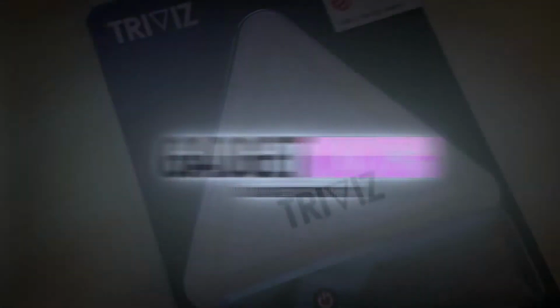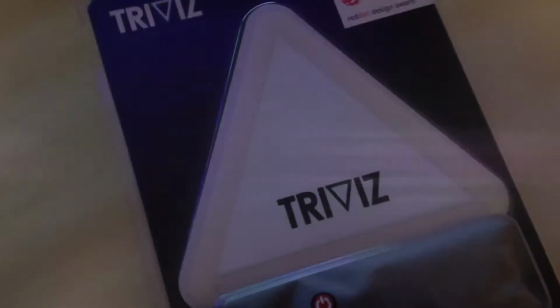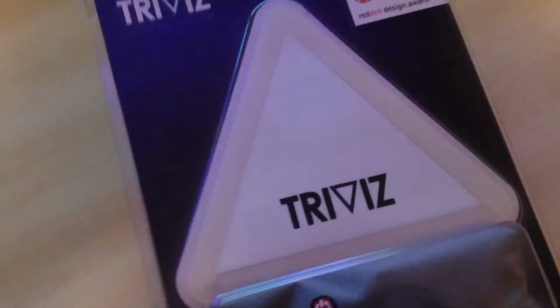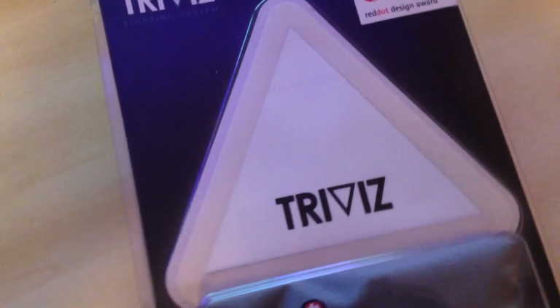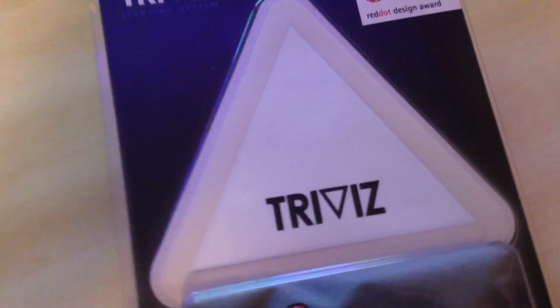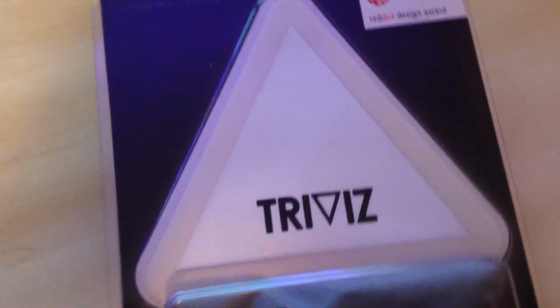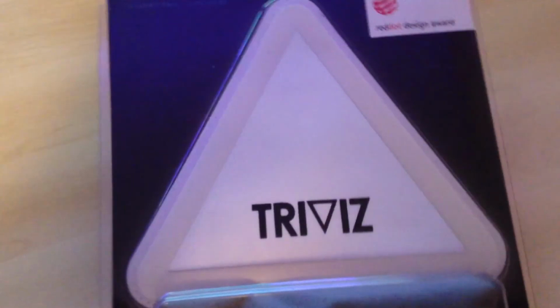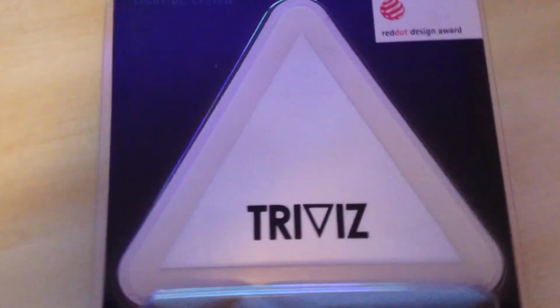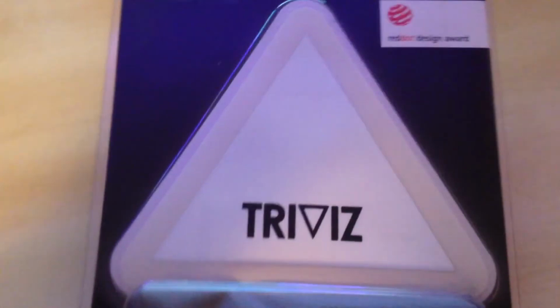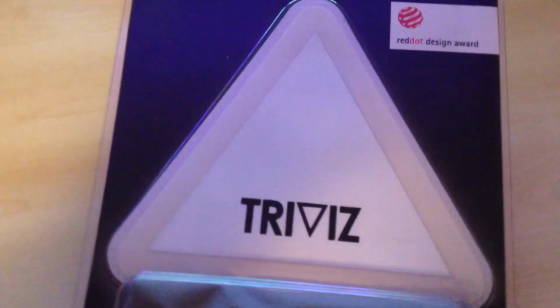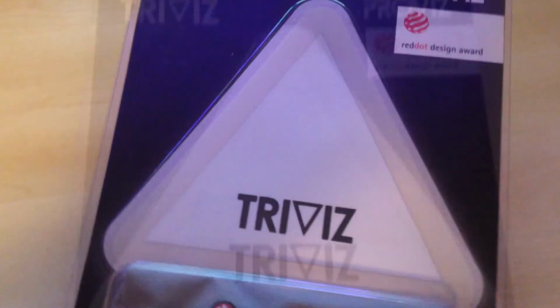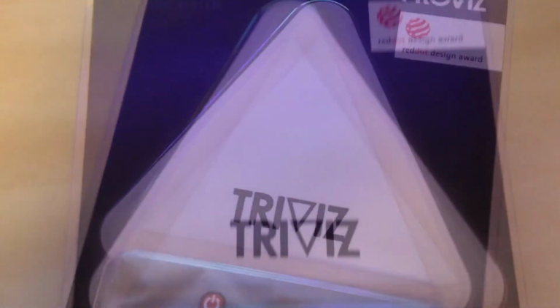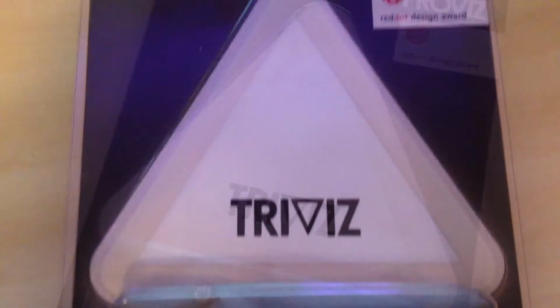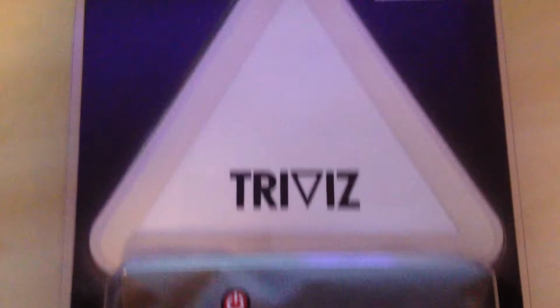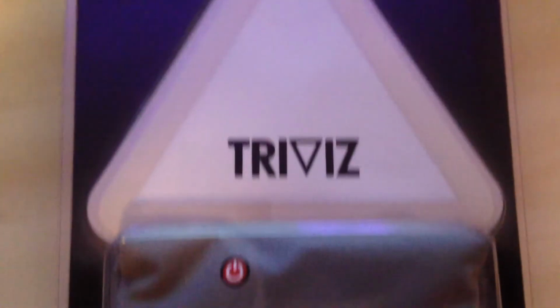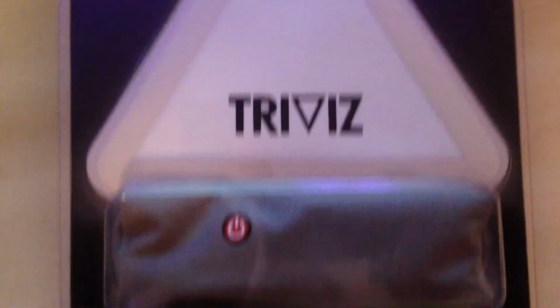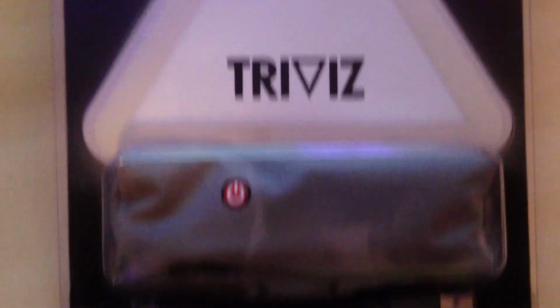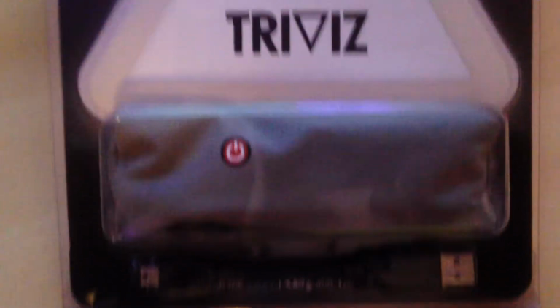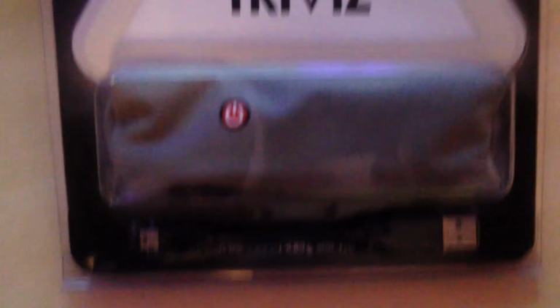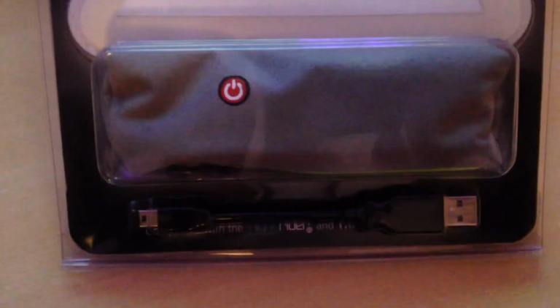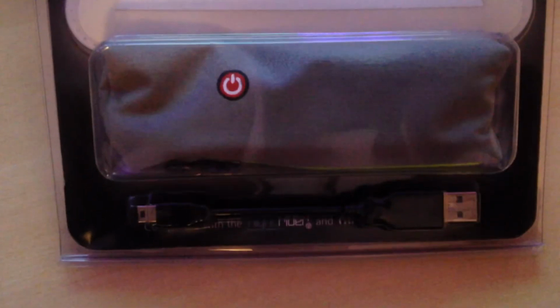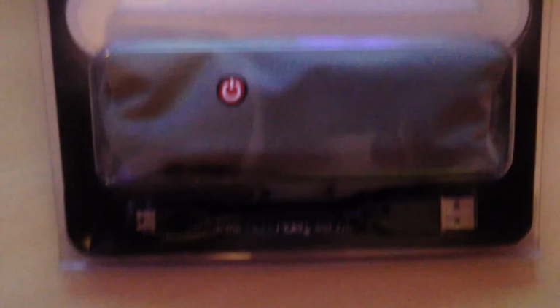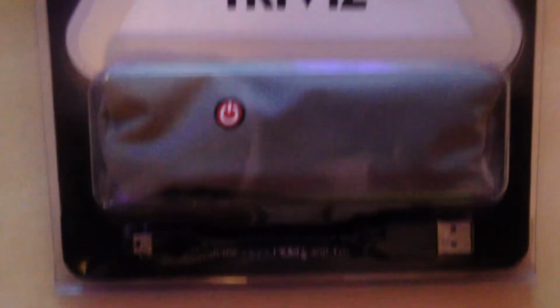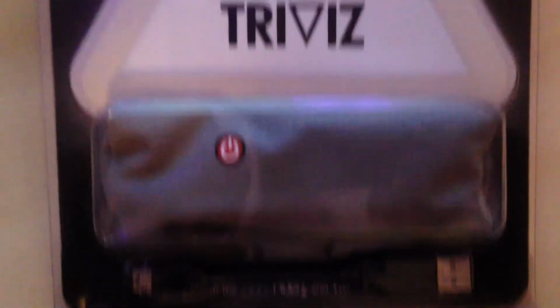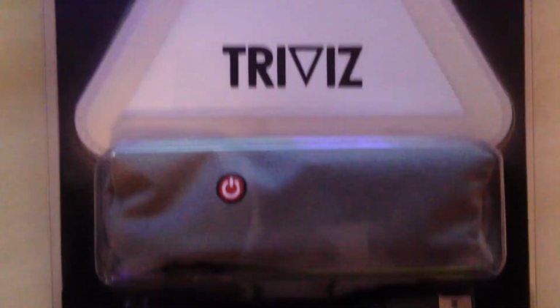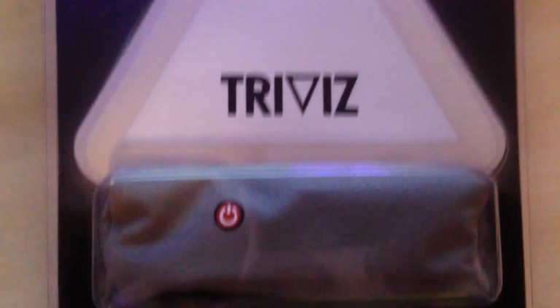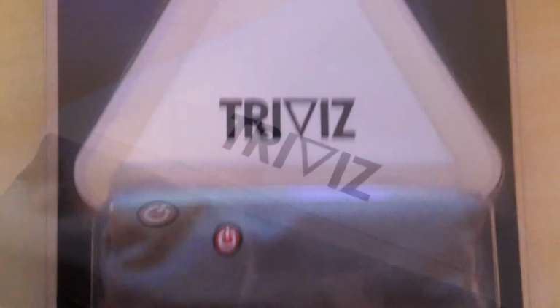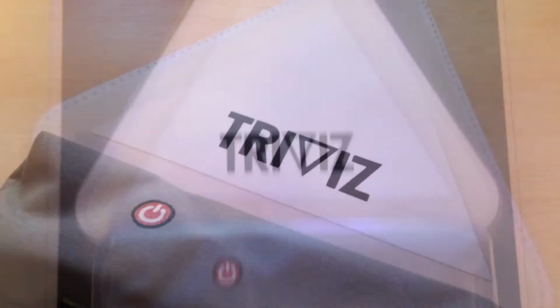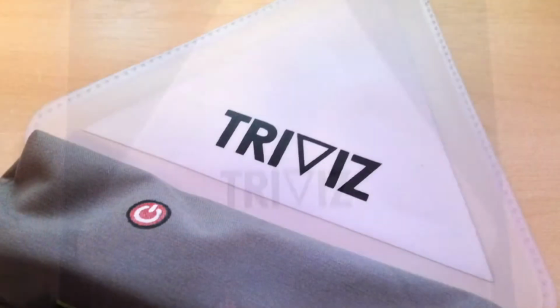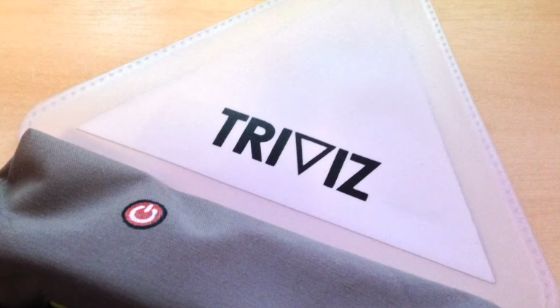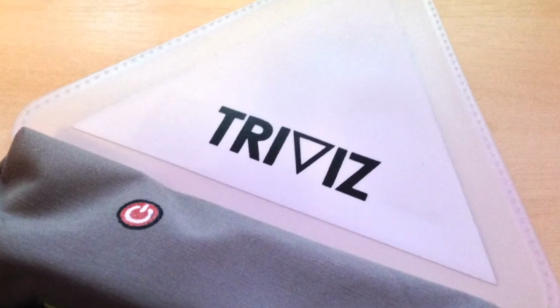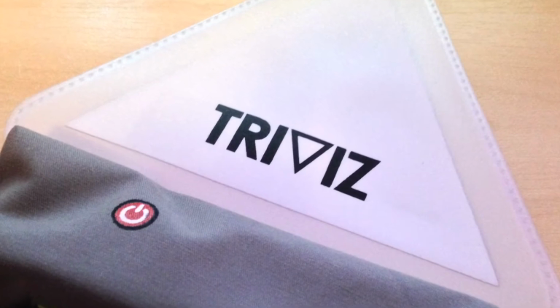Hello there guys, Roger here from Gadgetmunch.com. Thanks for joining us today. In the video today we're looking at the TriViz Lightpack from ProViz. Now this is a really great little product.